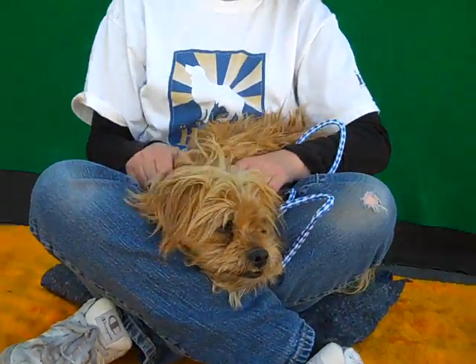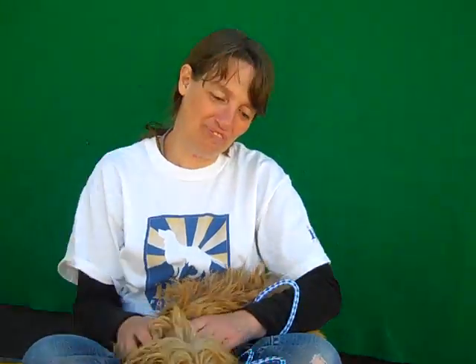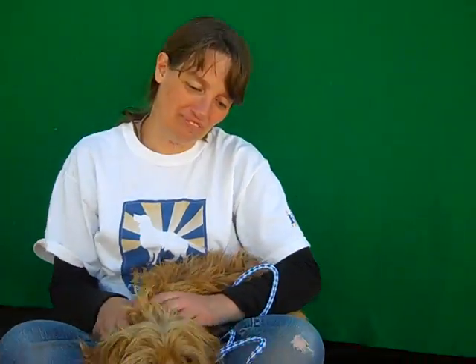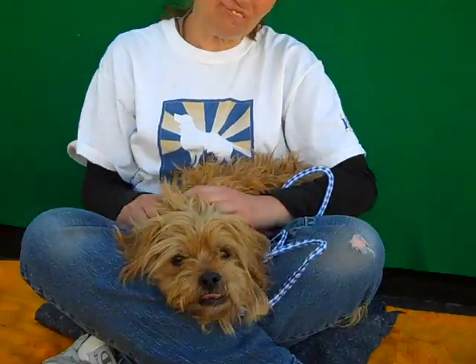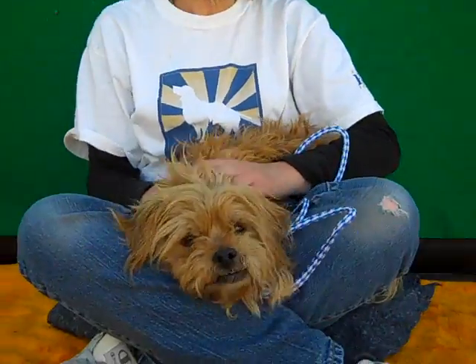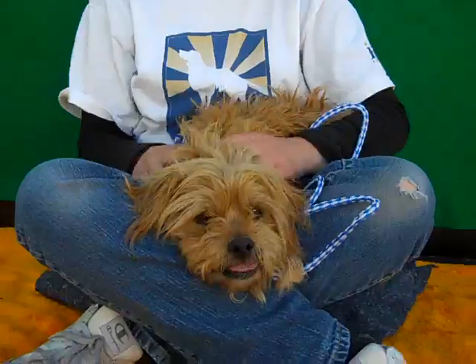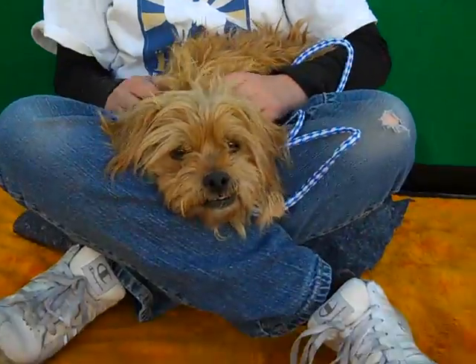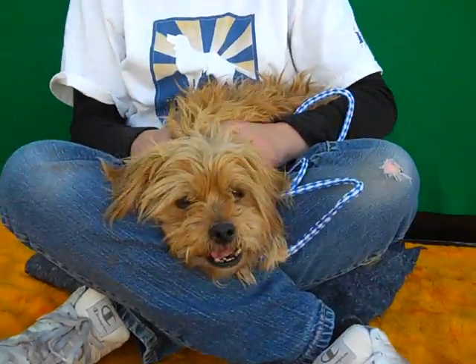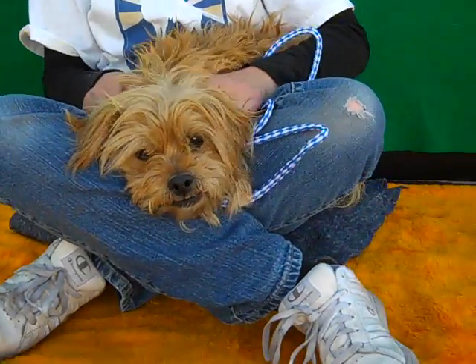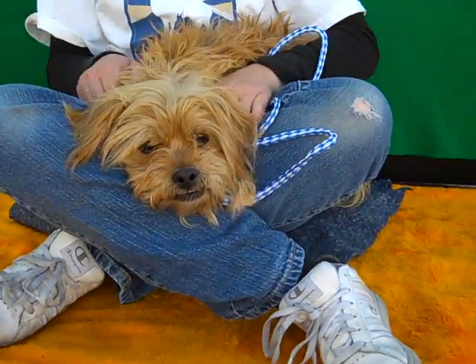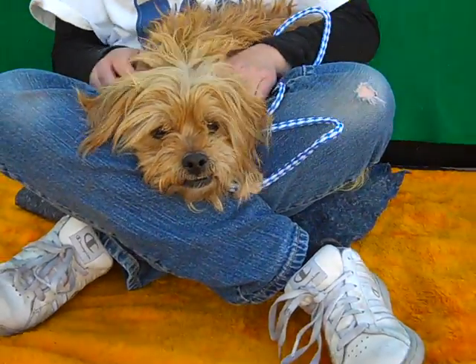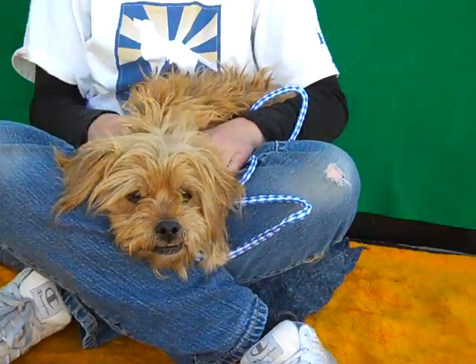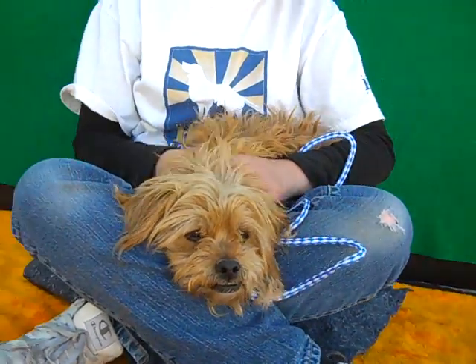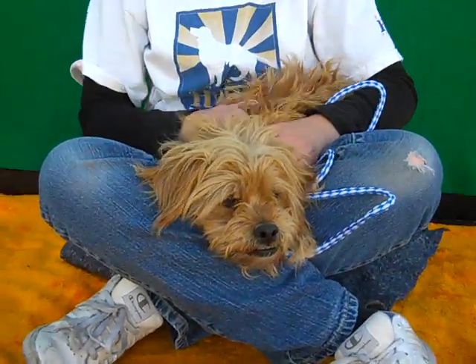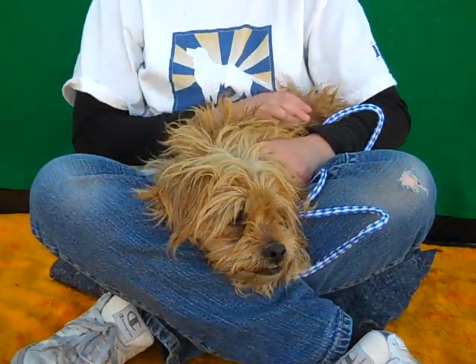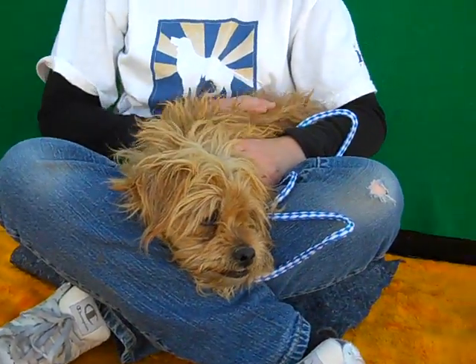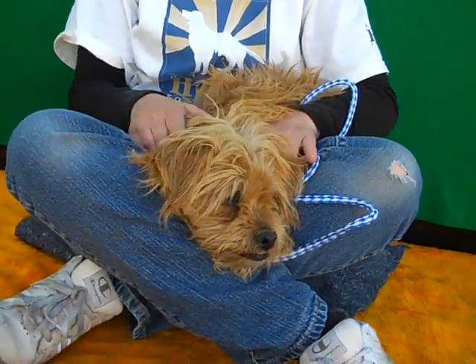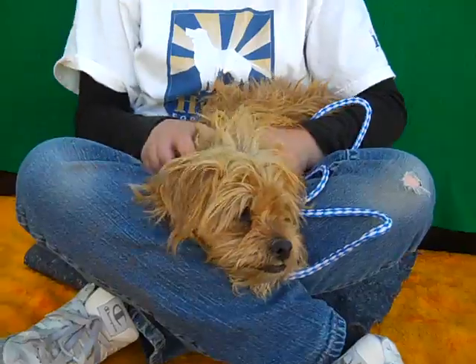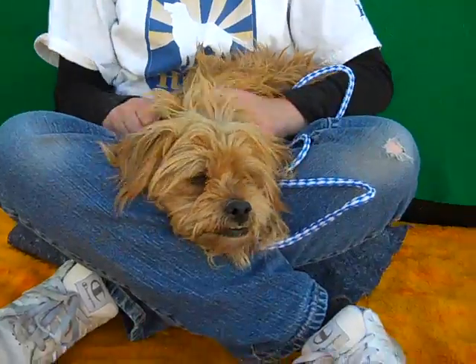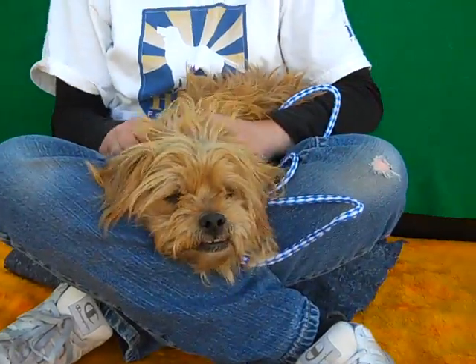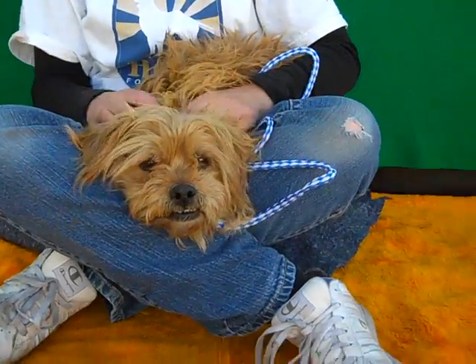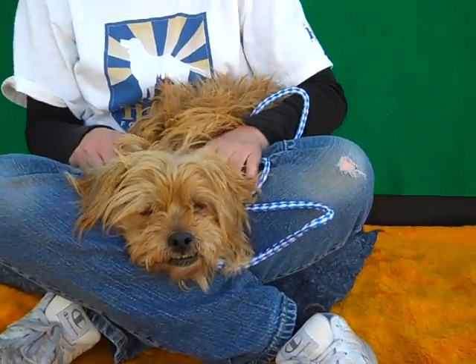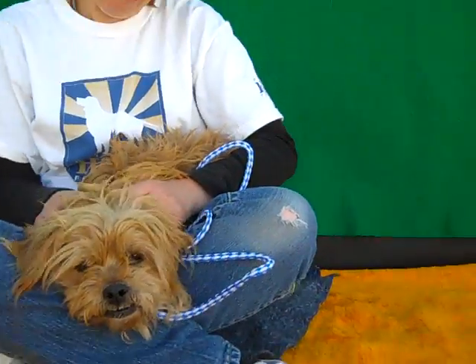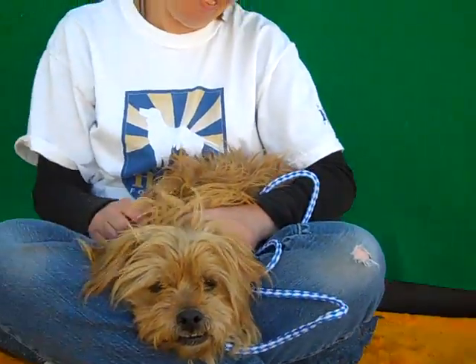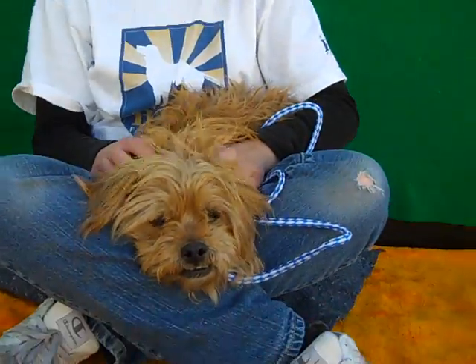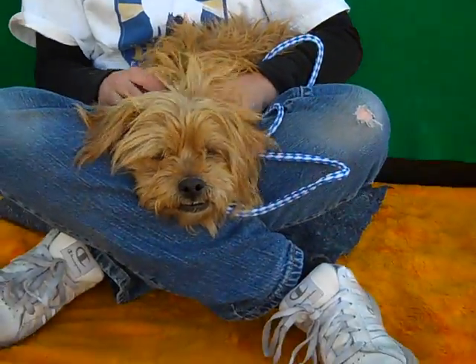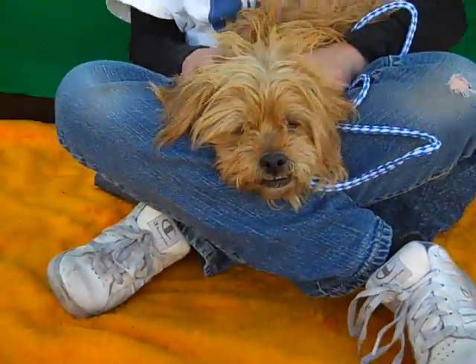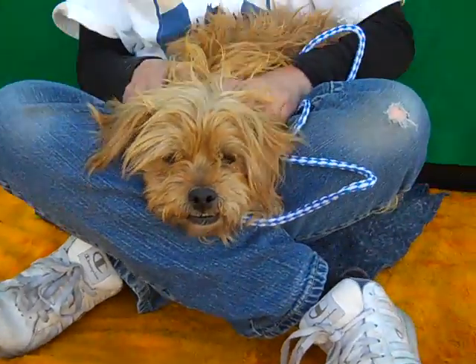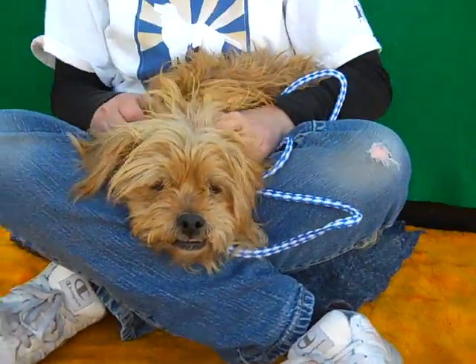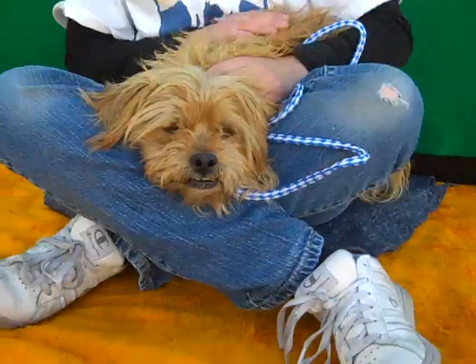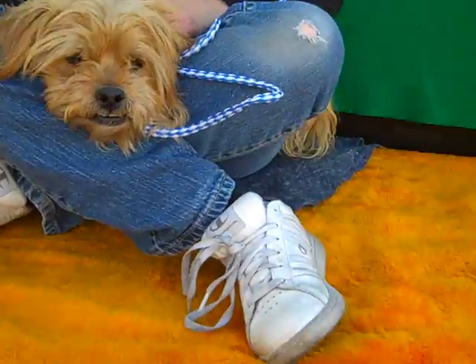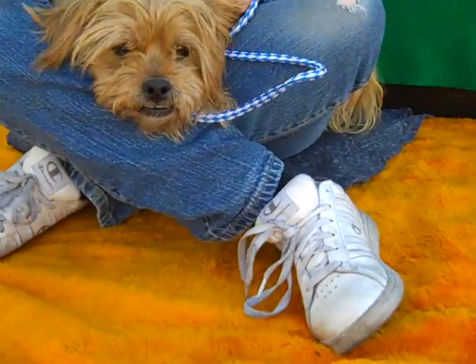If you're looking for a medium energy dog, he's good with other dogs. He's already in a kennel with other animals, so we know he's good with other dogs. He loves the attention. He loves the belly rubs. He's another dog that — give him a really good bath and a nice grooming — he's going to look absolutely spectacular.